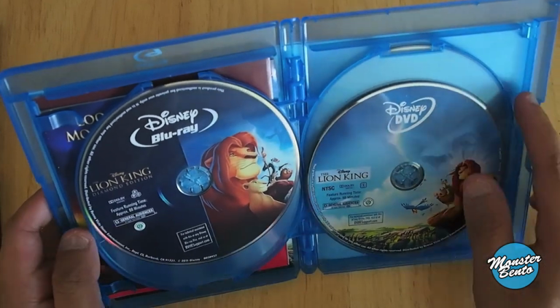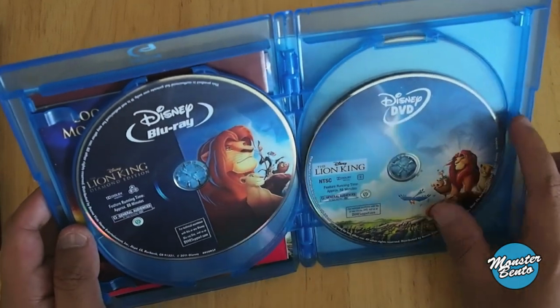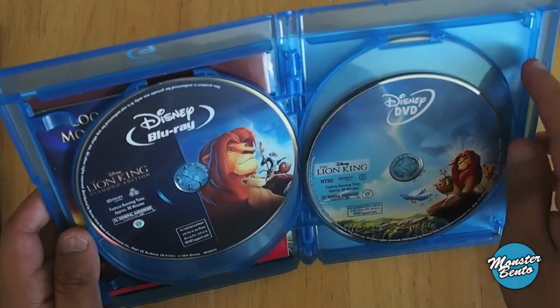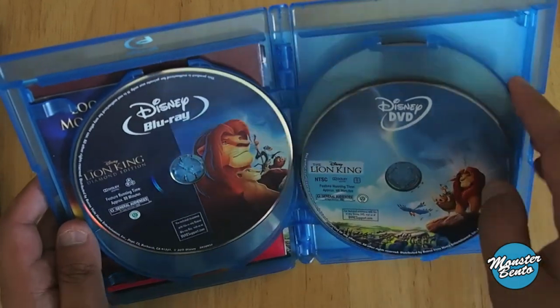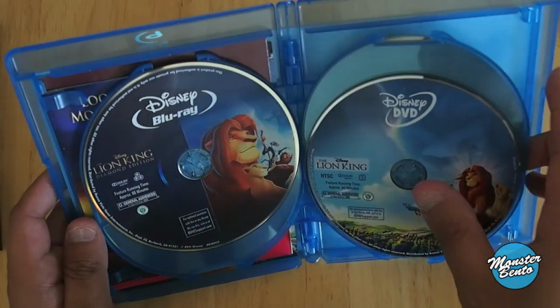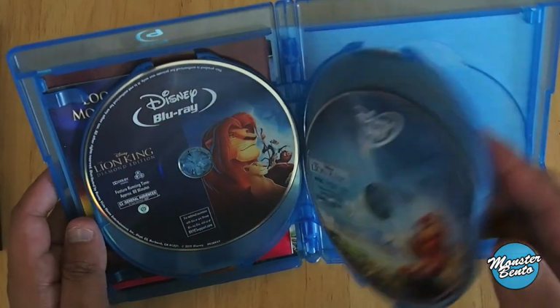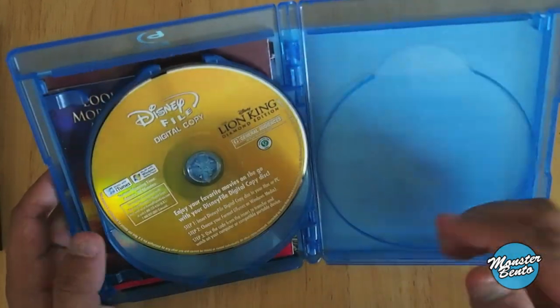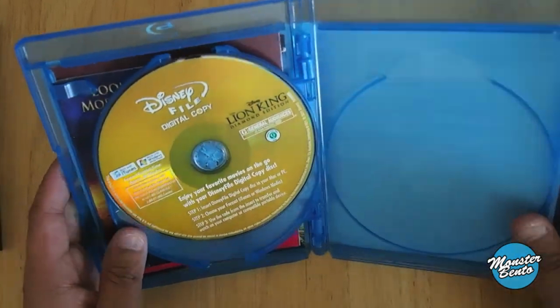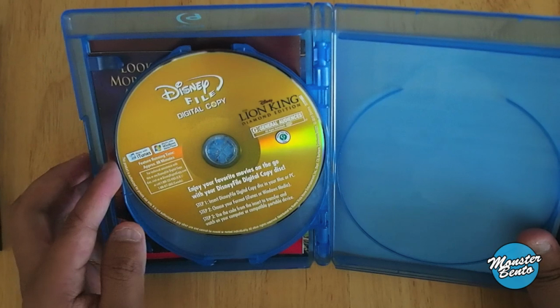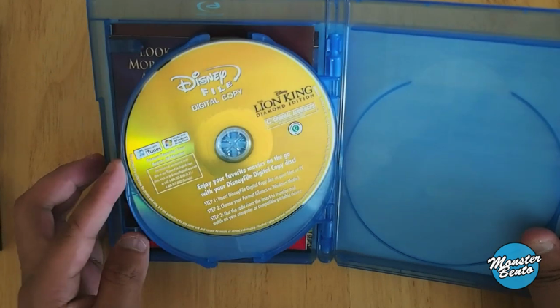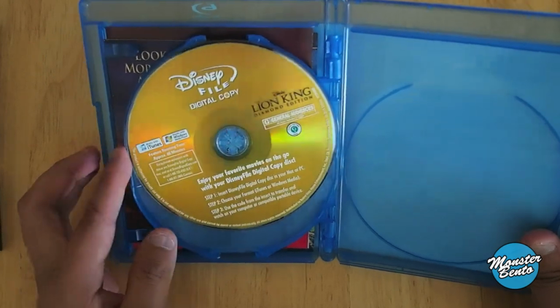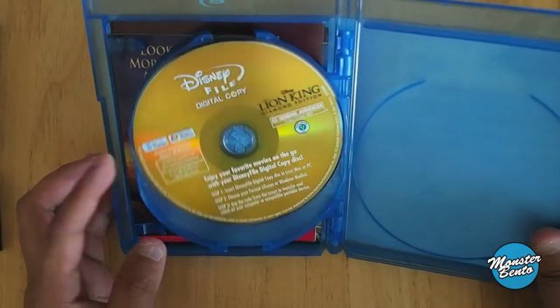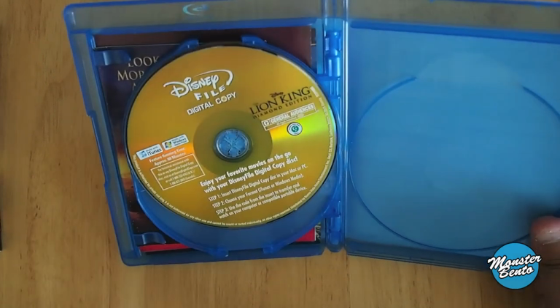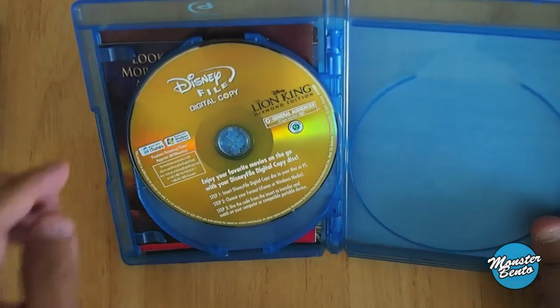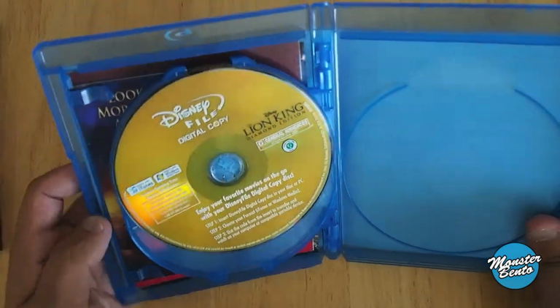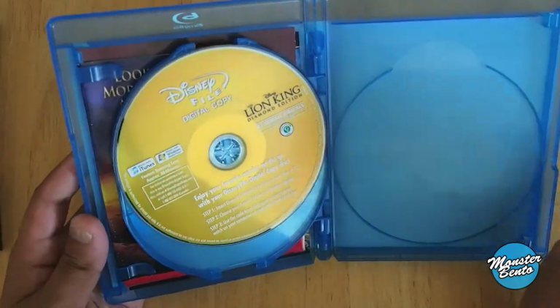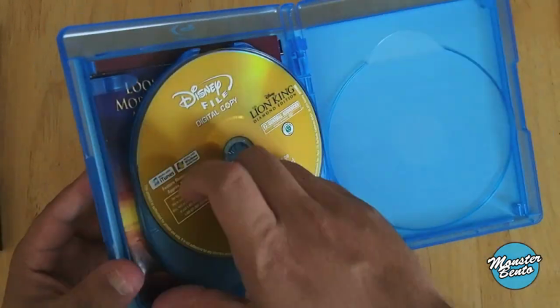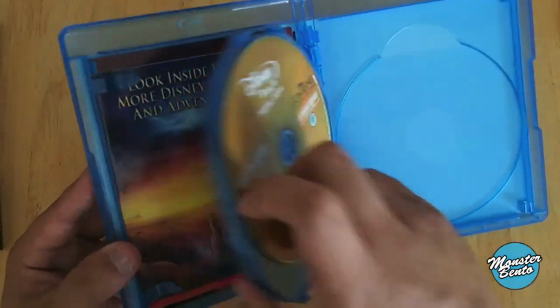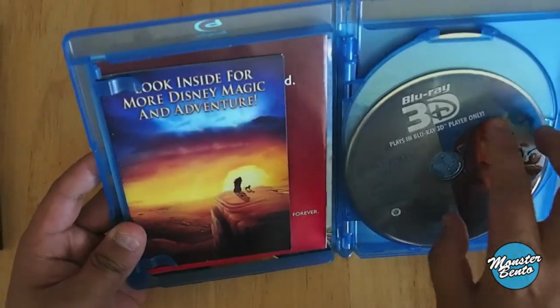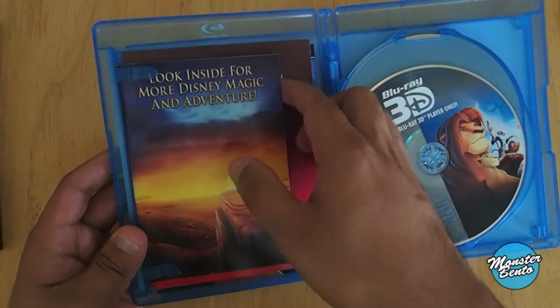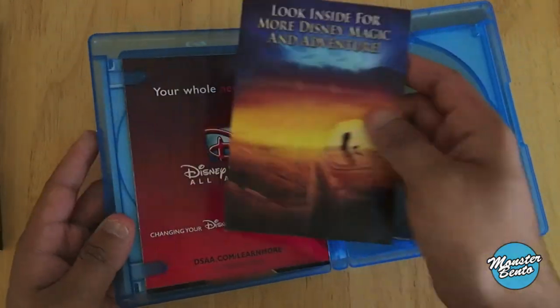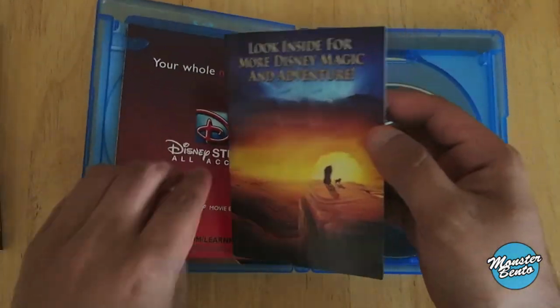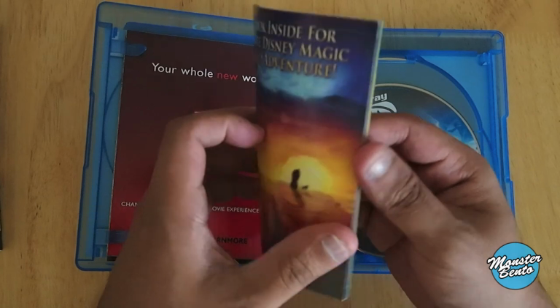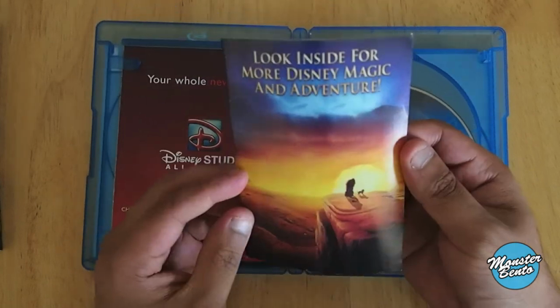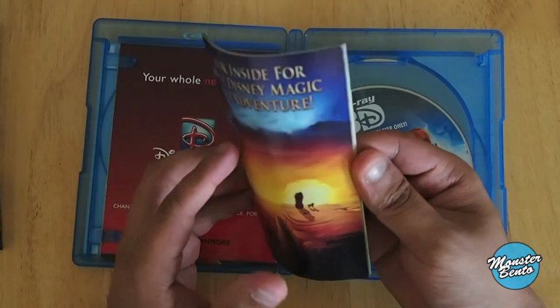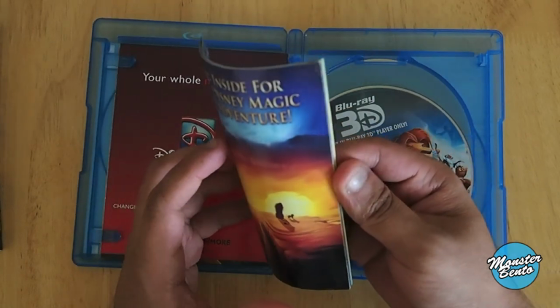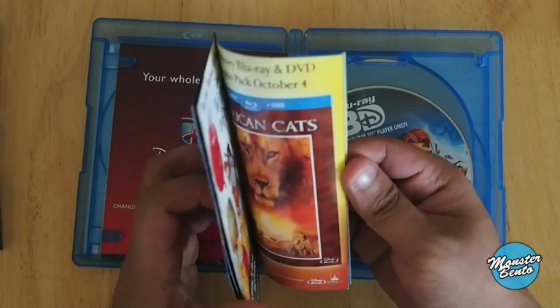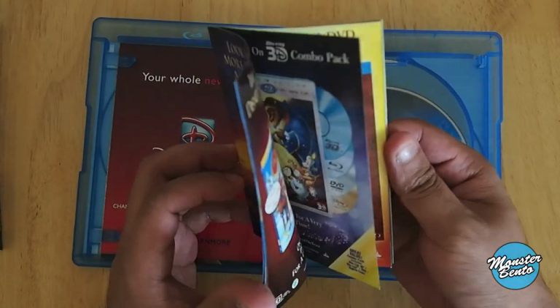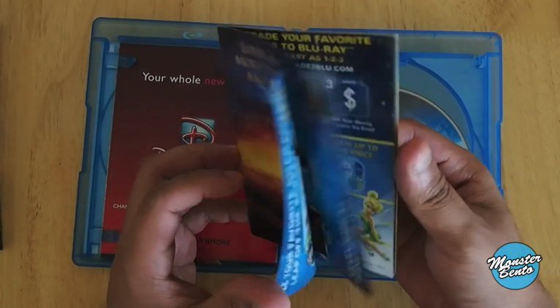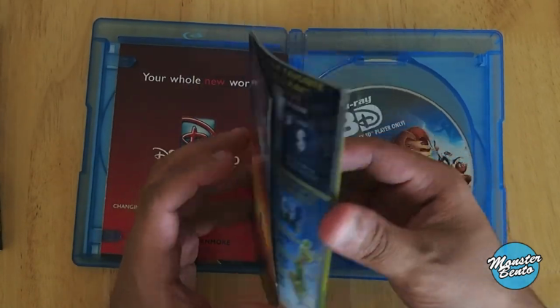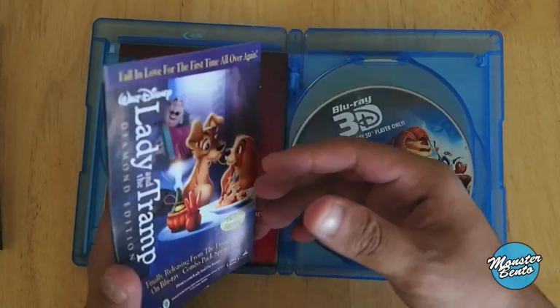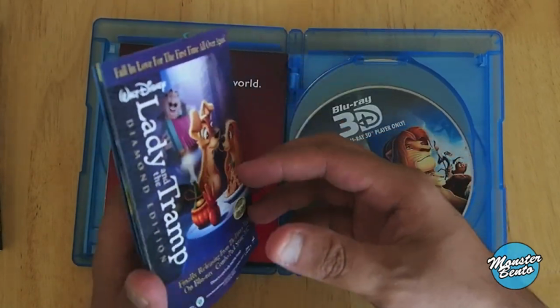And here's the DVD. And then the digital copy disc in its golden color. This little booklet just has stuff that's upcoming and everything like that, but everything should be out now.